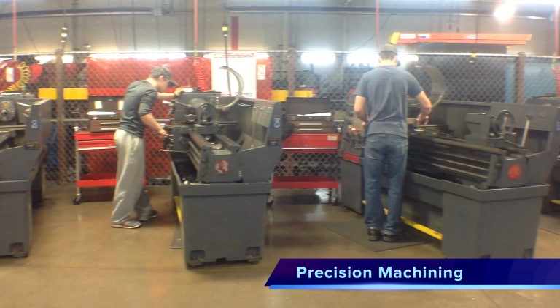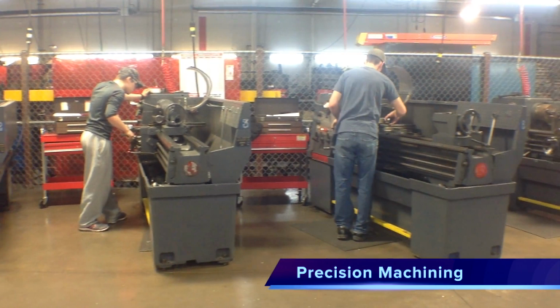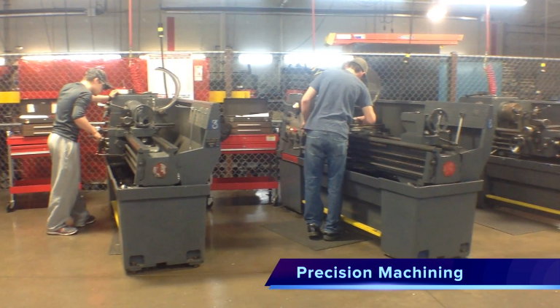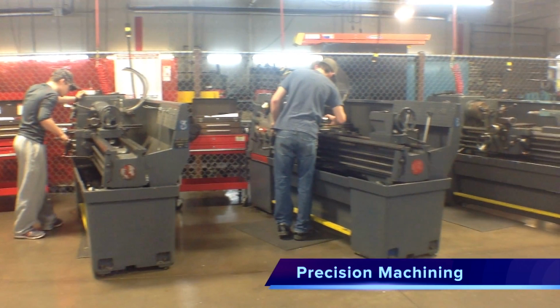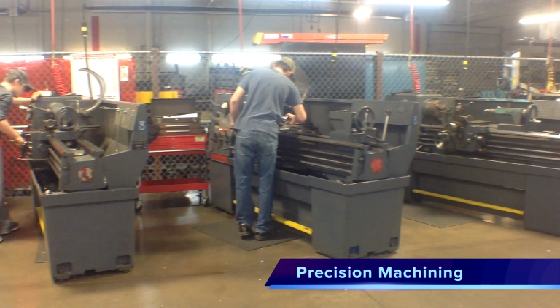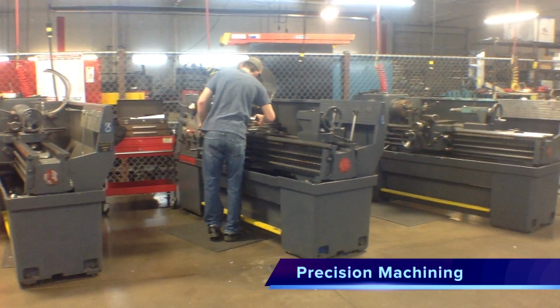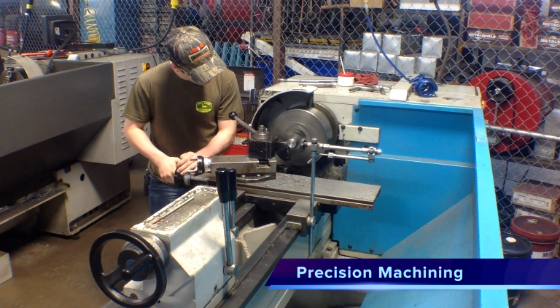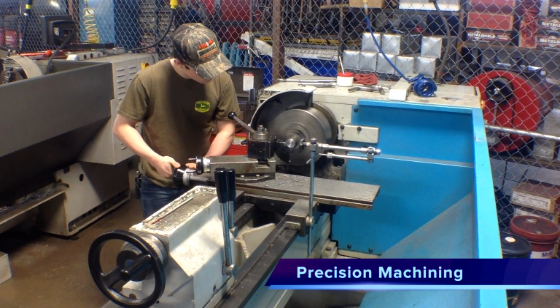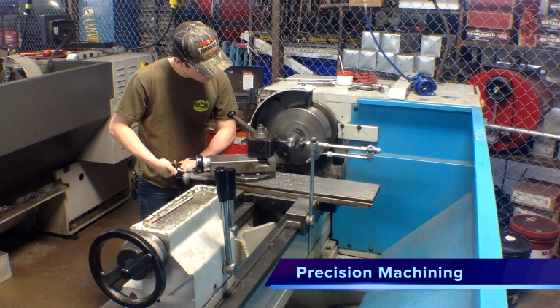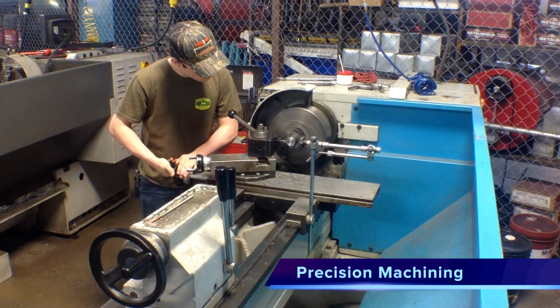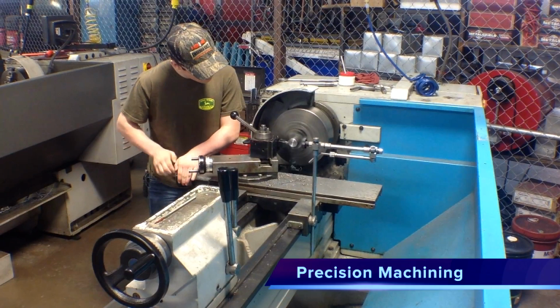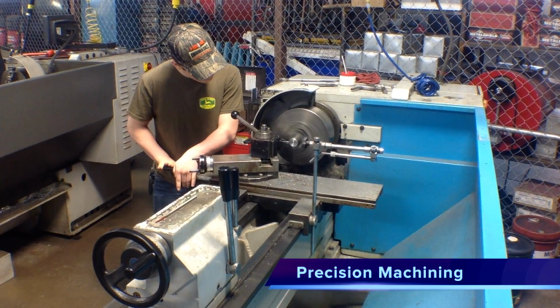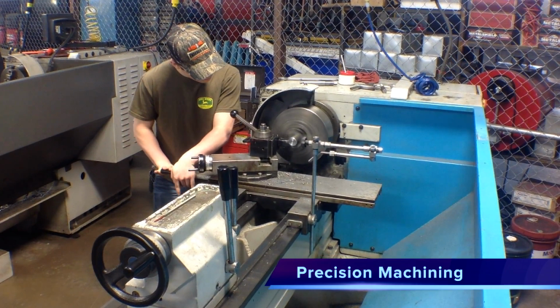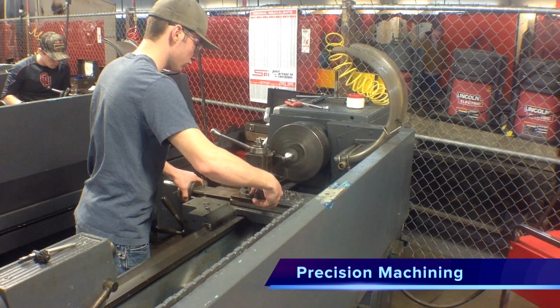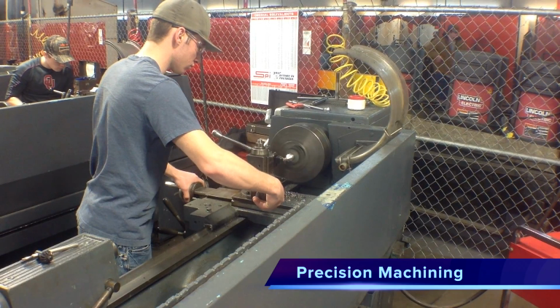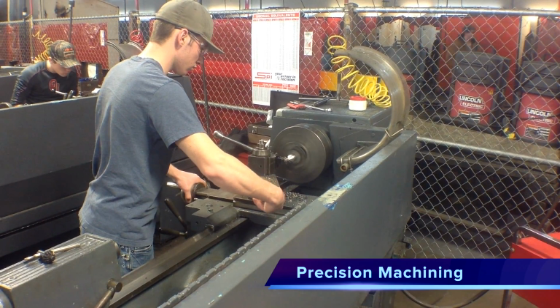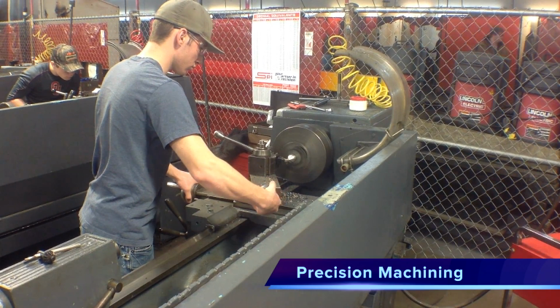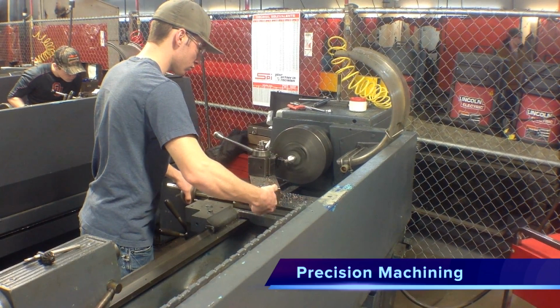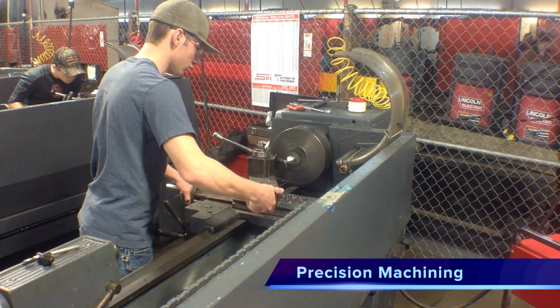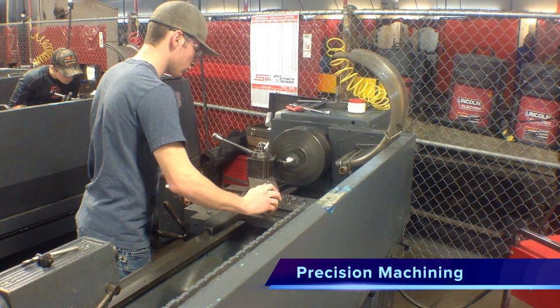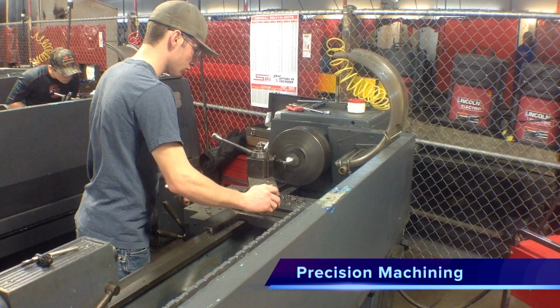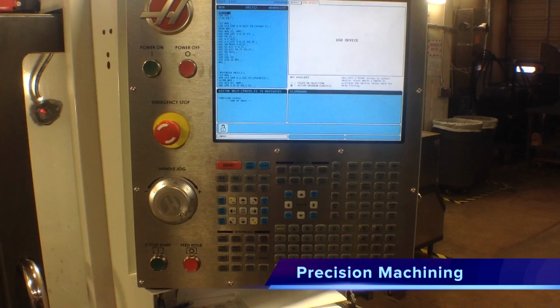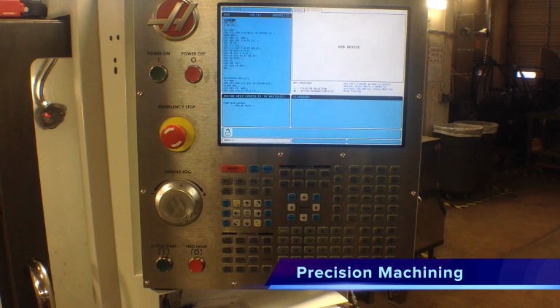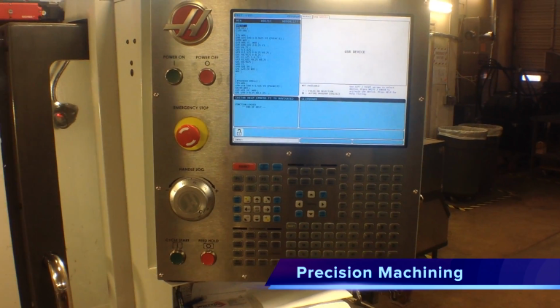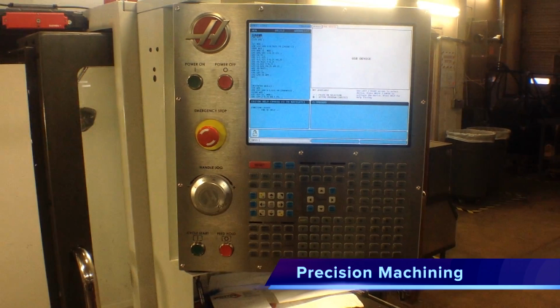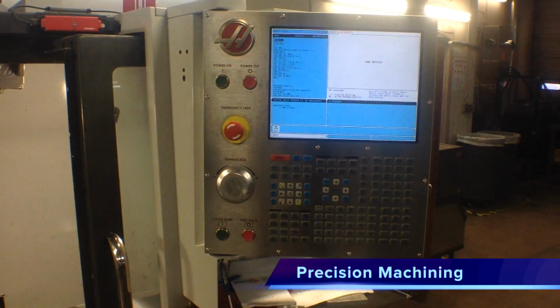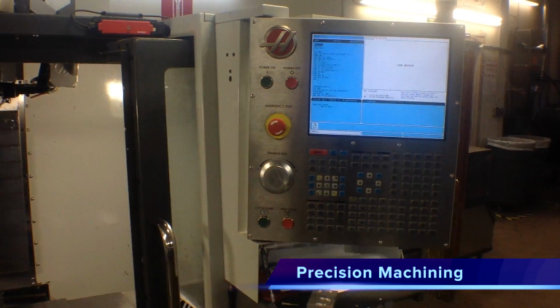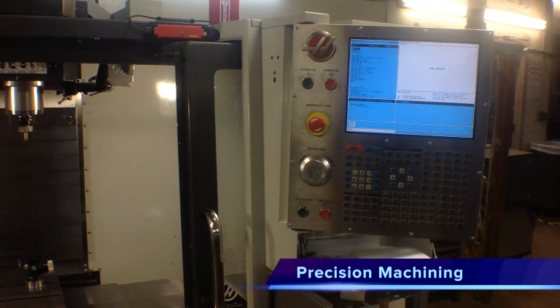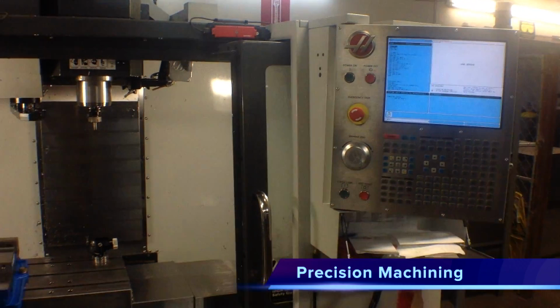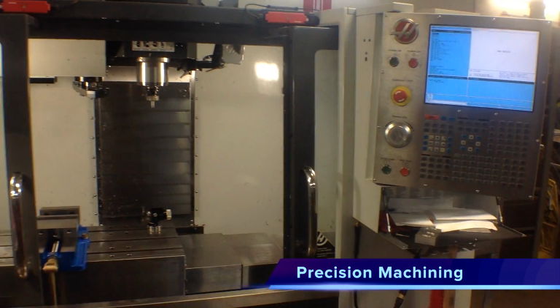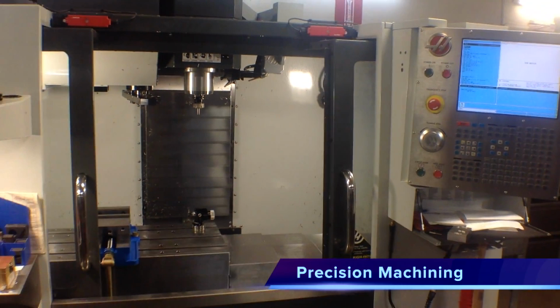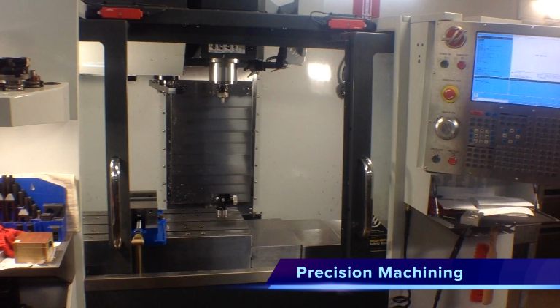Our Precision Machining program will teach you how to use high-tech production machinery, such as lathes, mills, and CNC machines. Utilize advanced computer-controlled technology to create steel, aluminum, and plastic components.